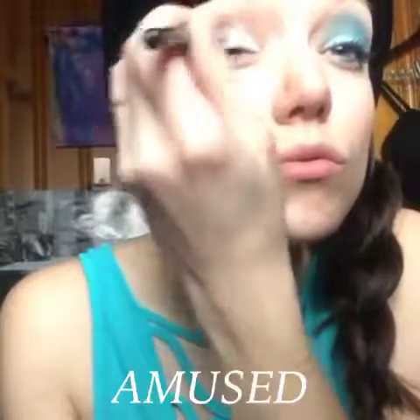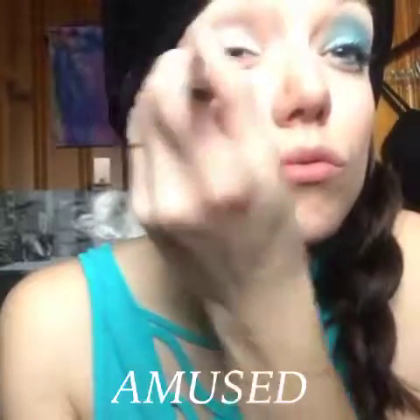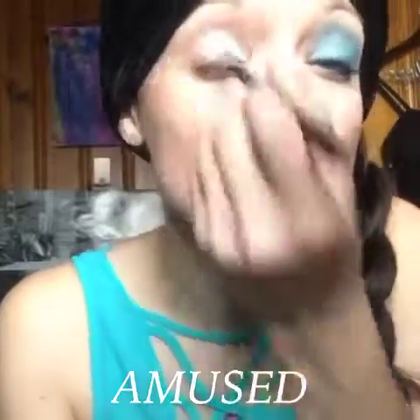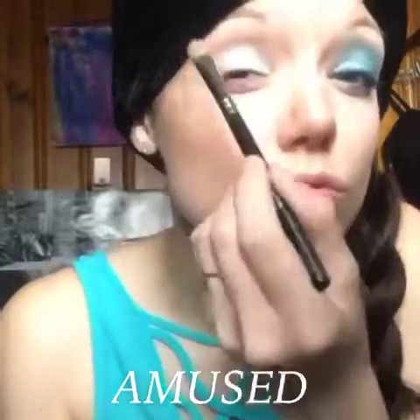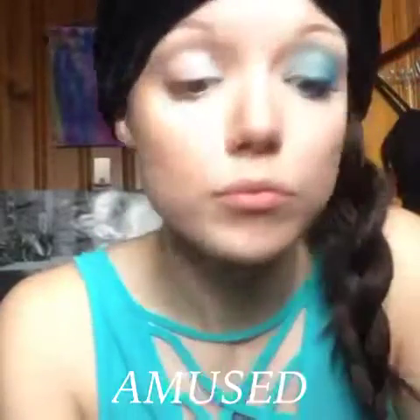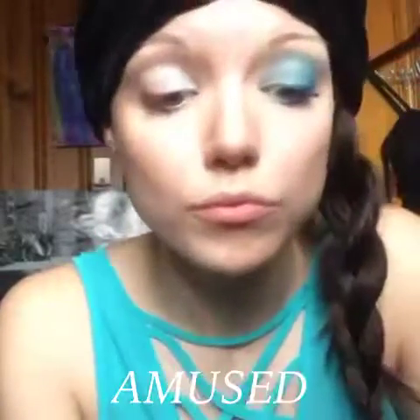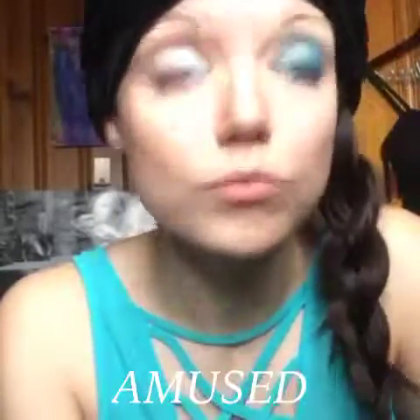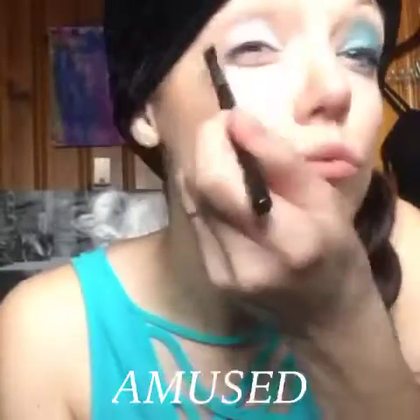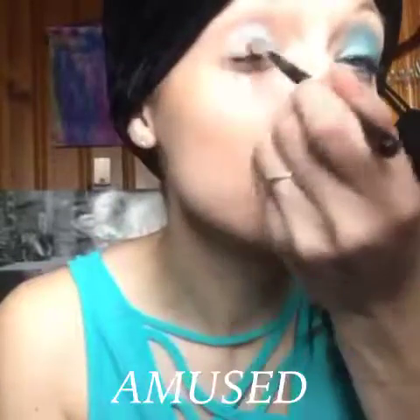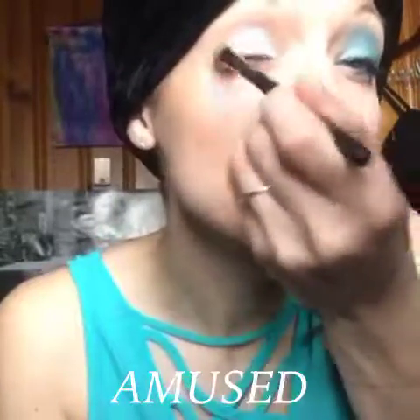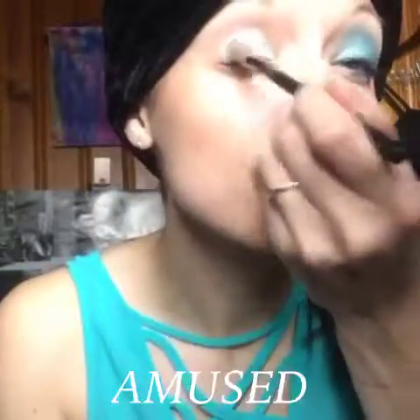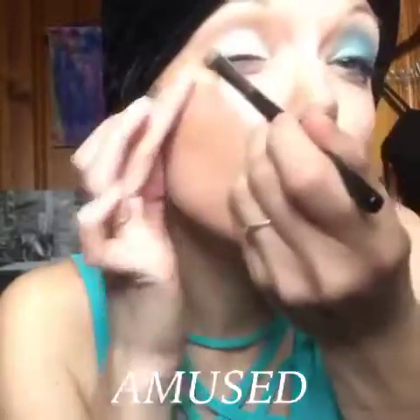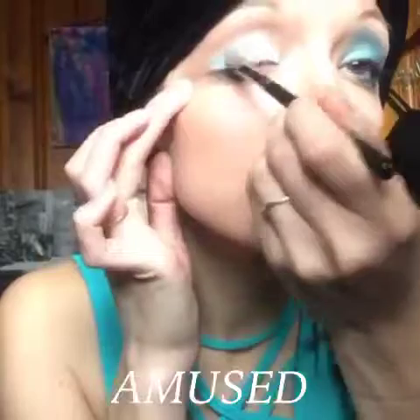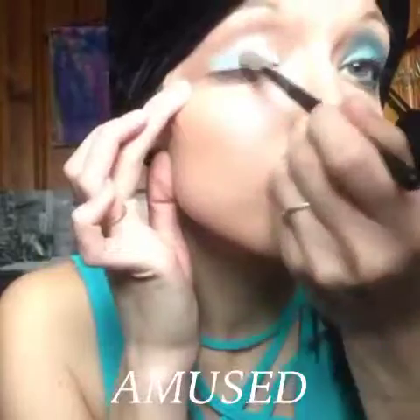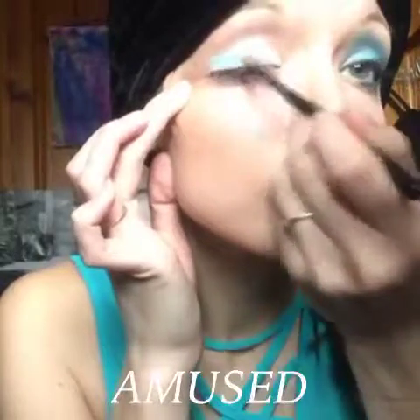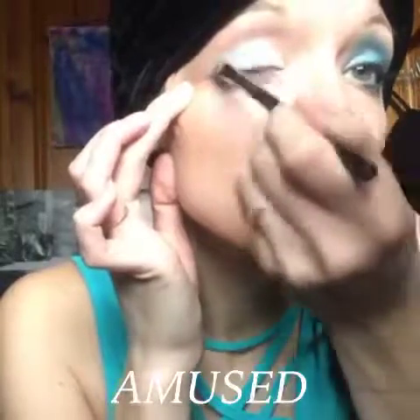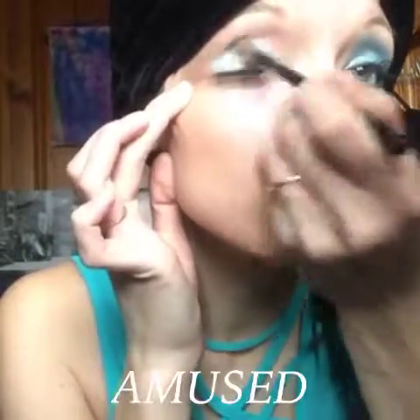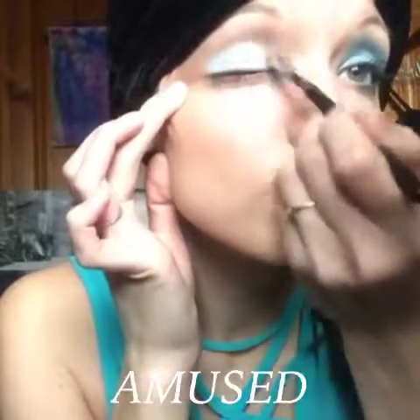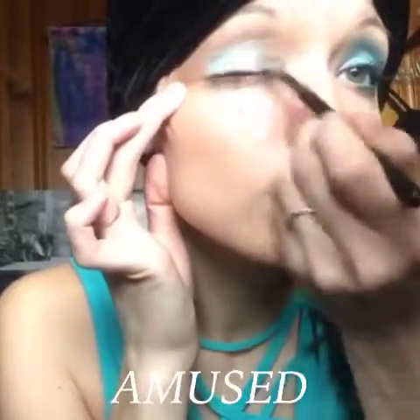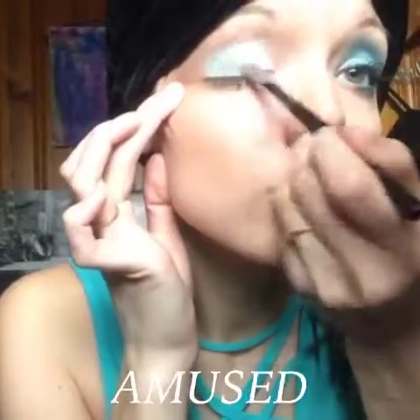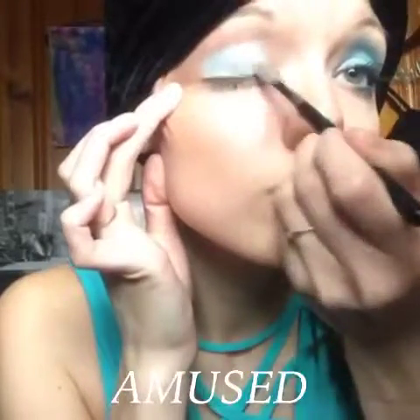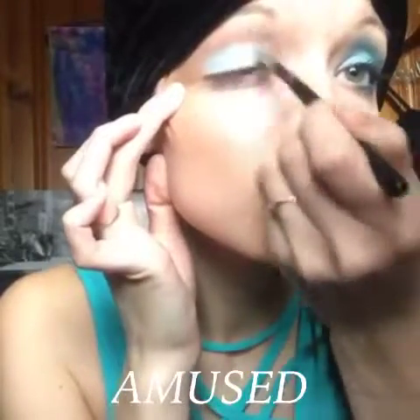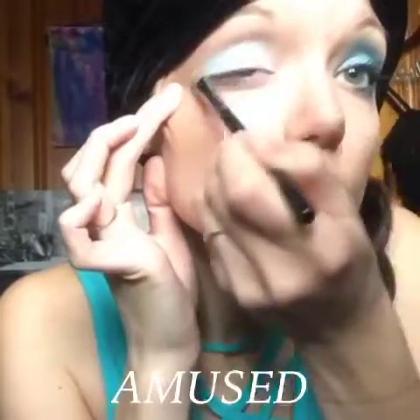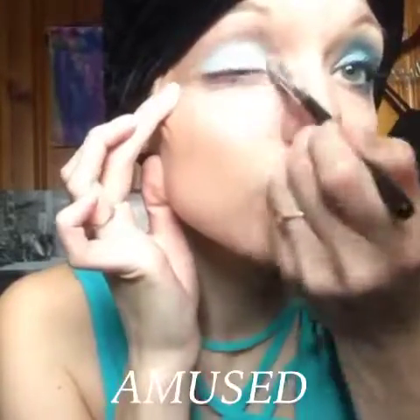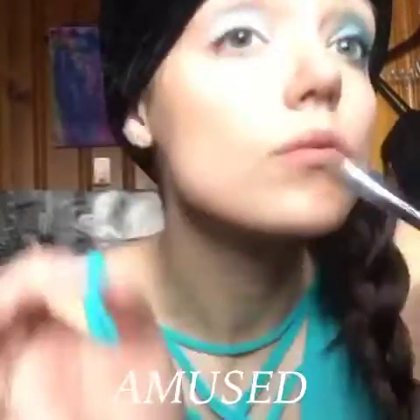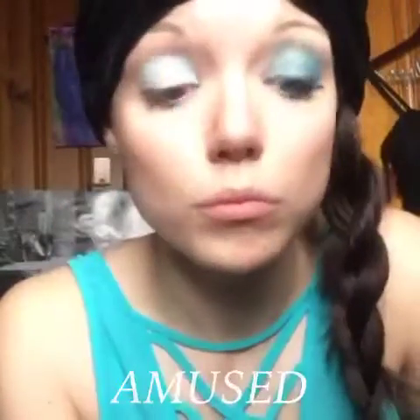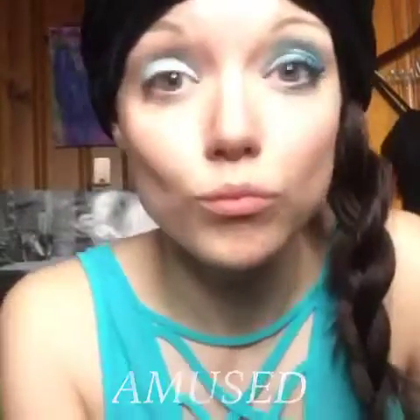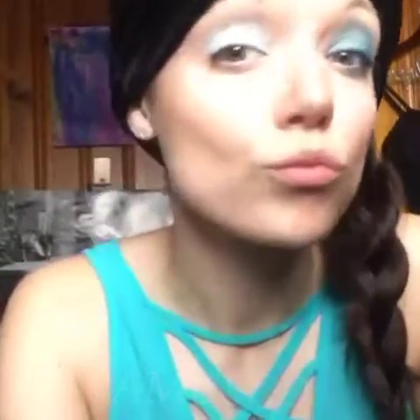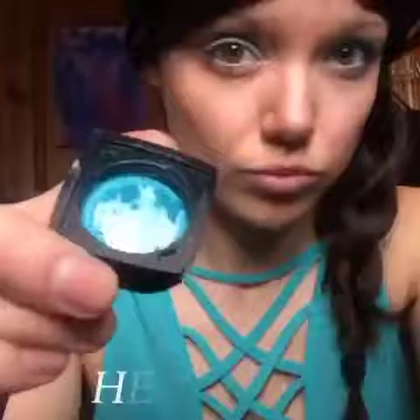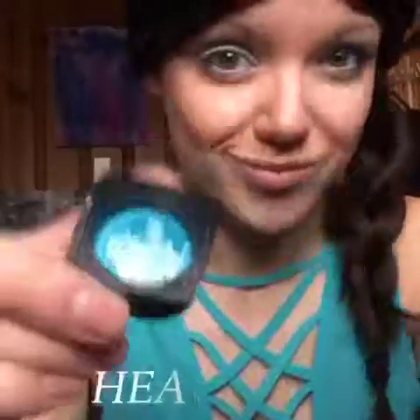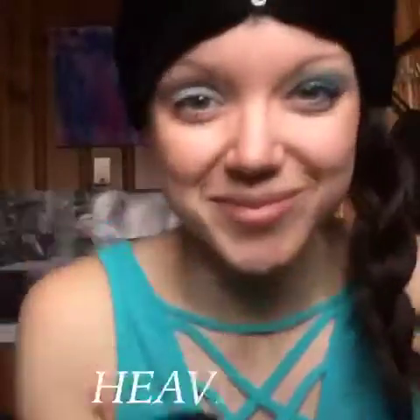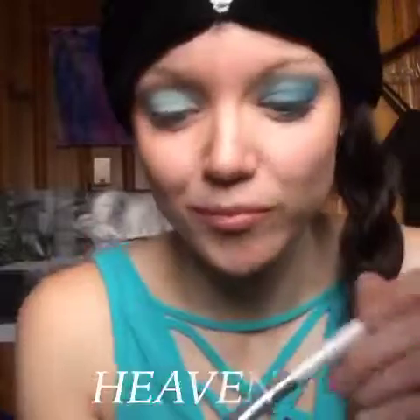starting off with Amused. This is a Splurge Cream Shadow. It's matte, it spreads super easily, and I love it because it's a great base for any other colors that I'm going to apply.